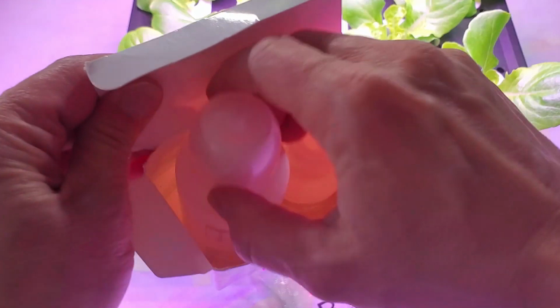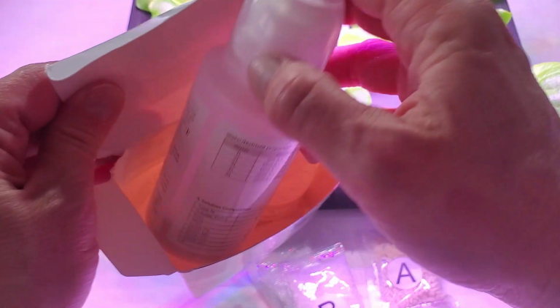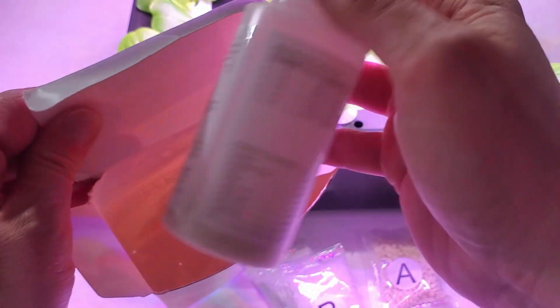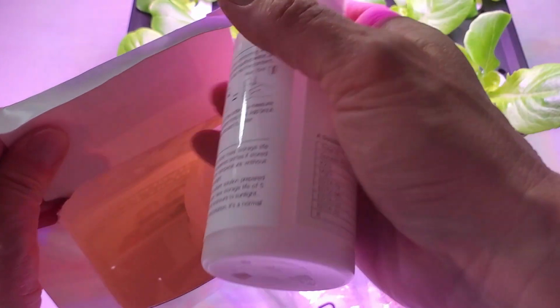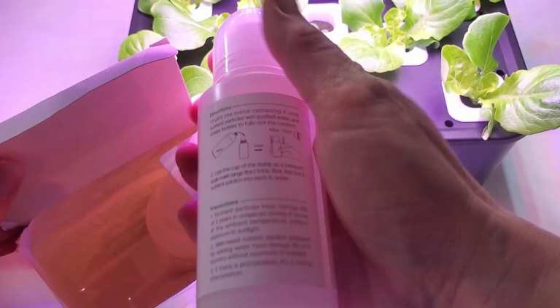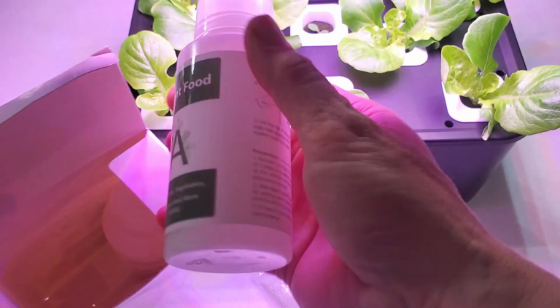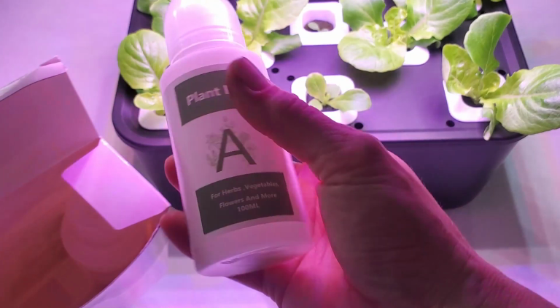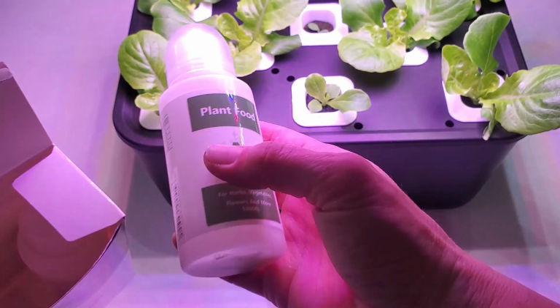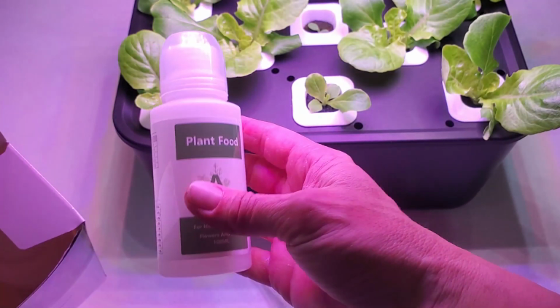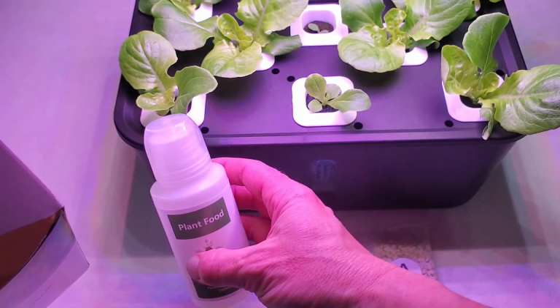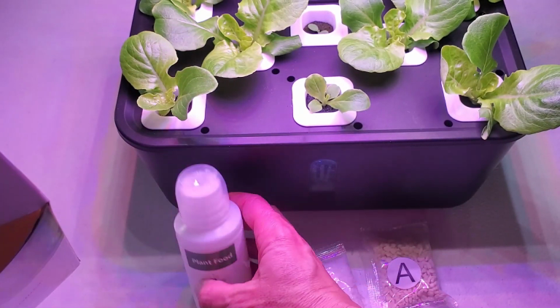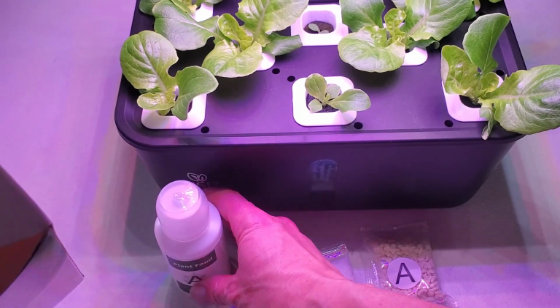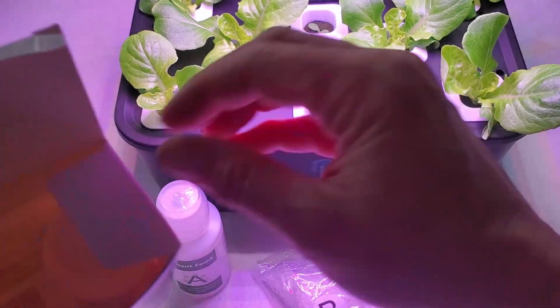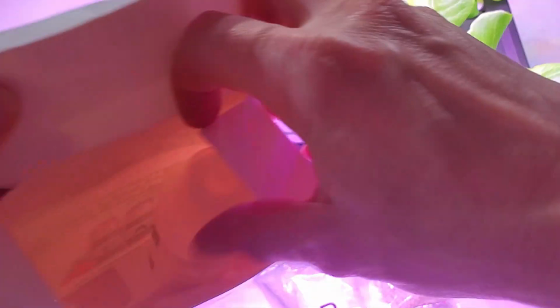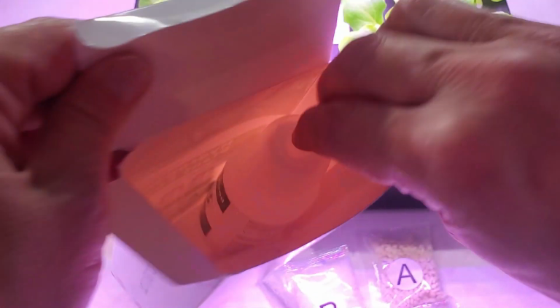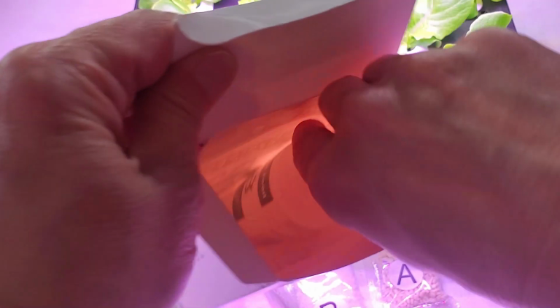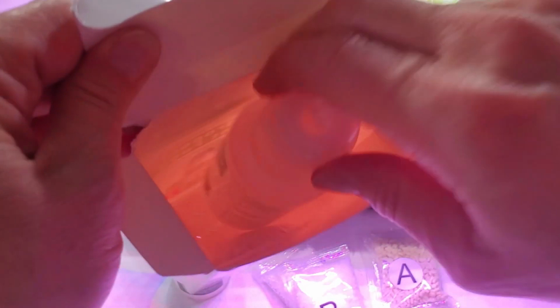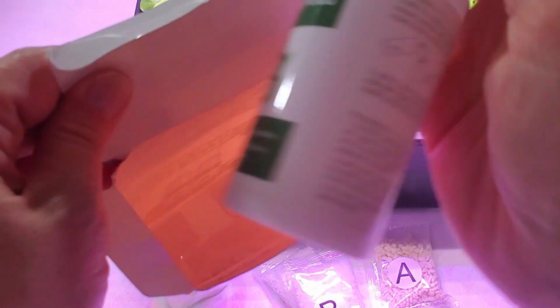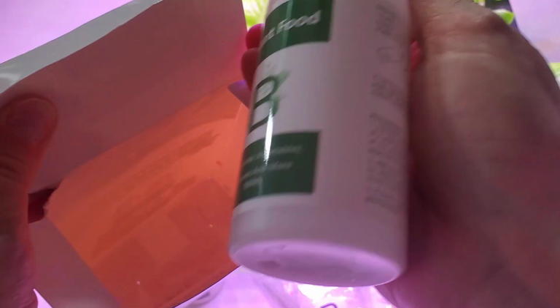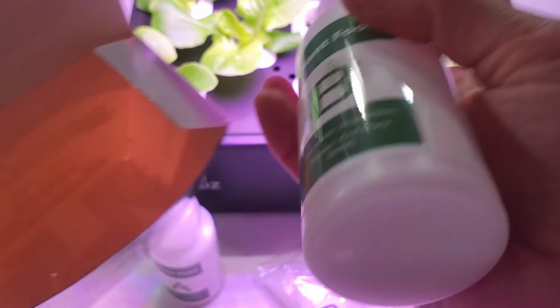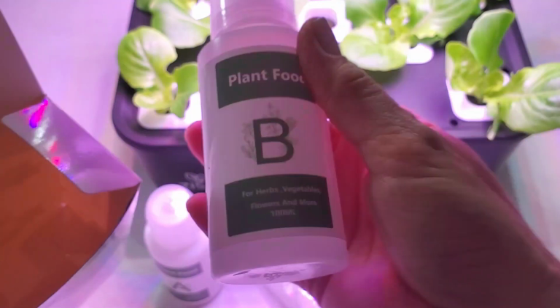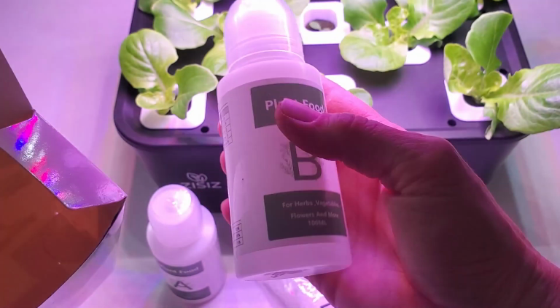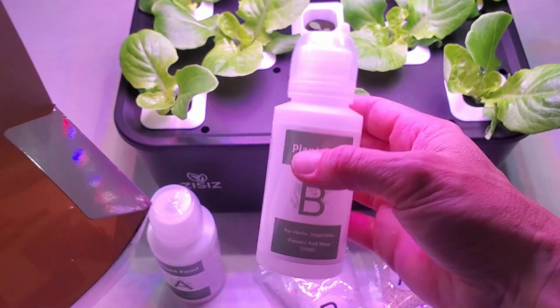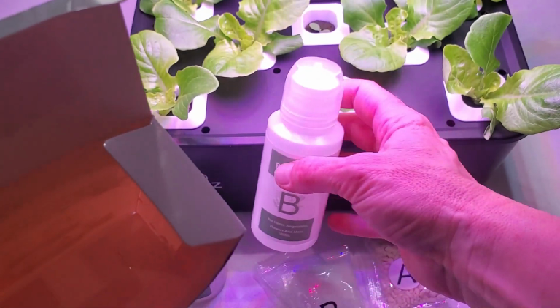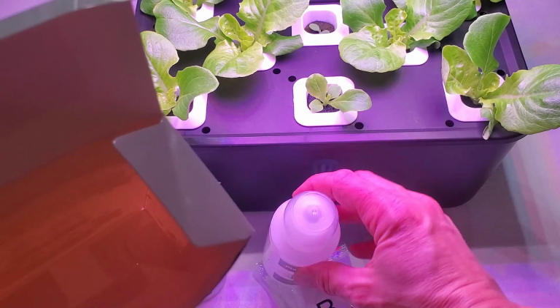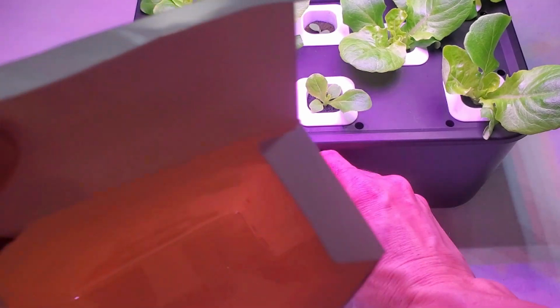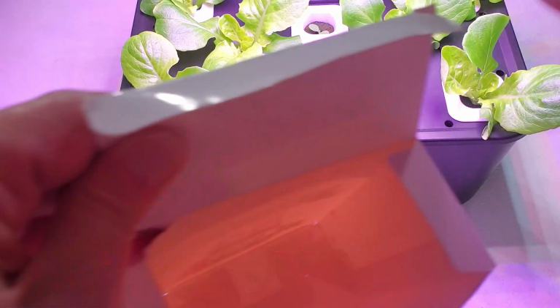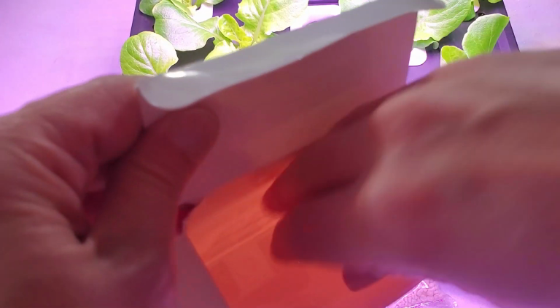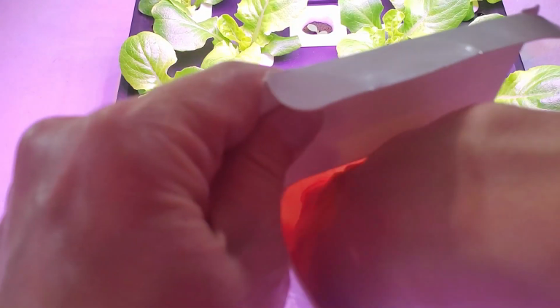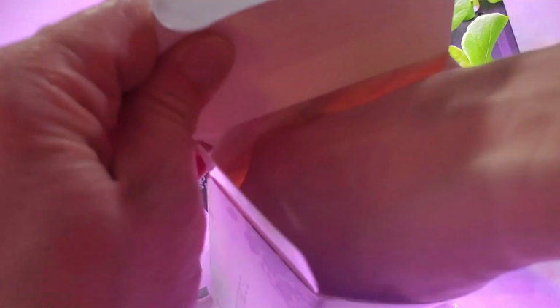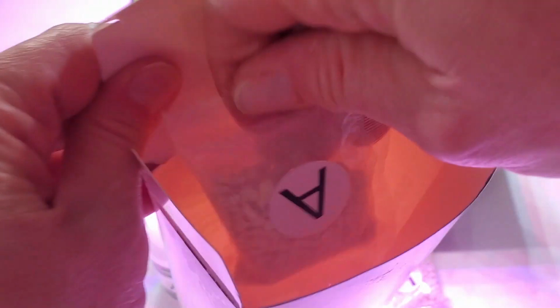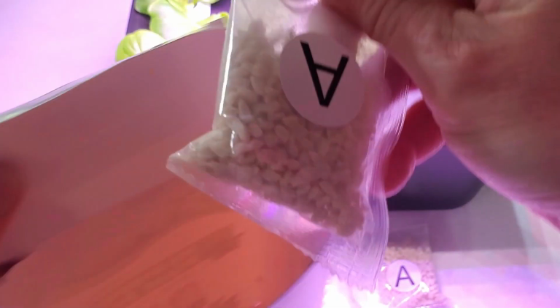There's more in the bottom, but let me go ahead and take them out. There's your A plant food, B plant food, and one more pack.